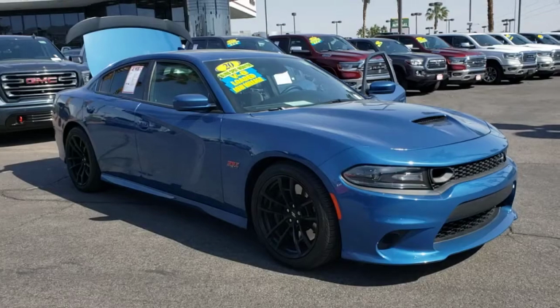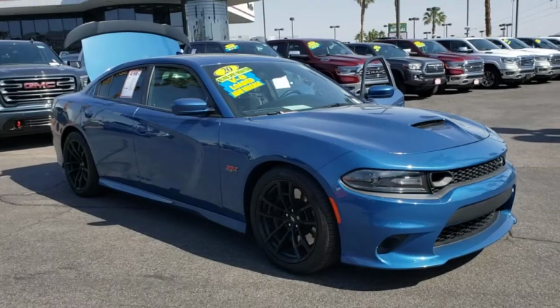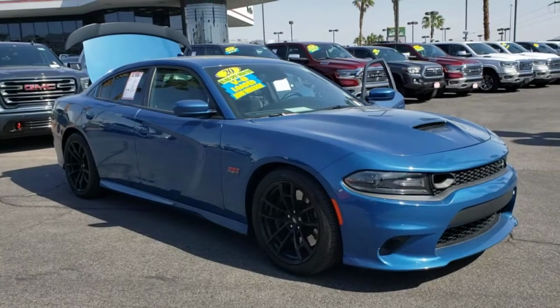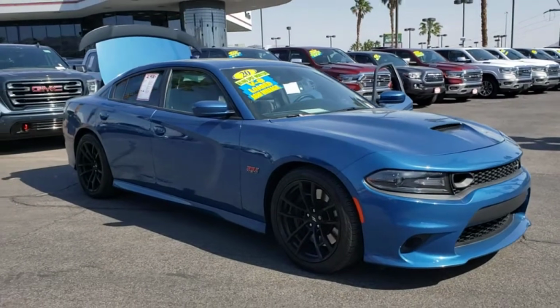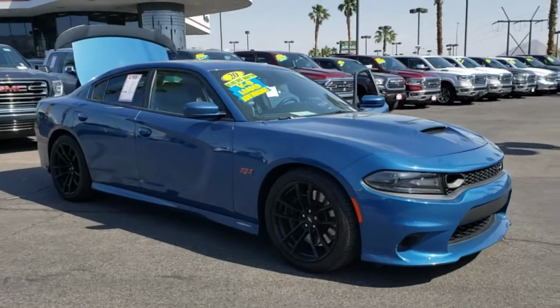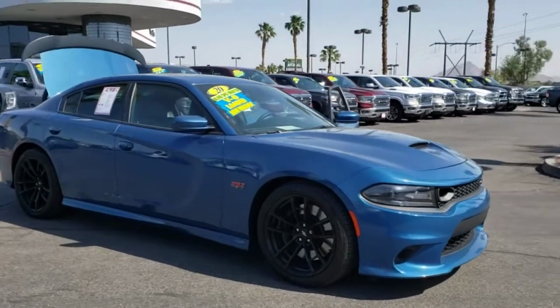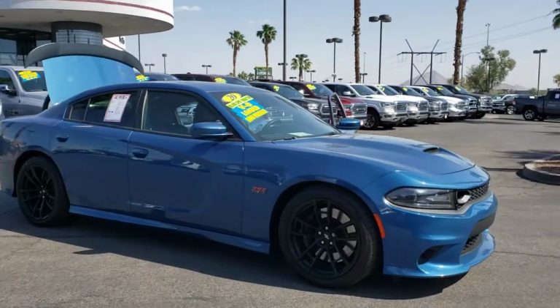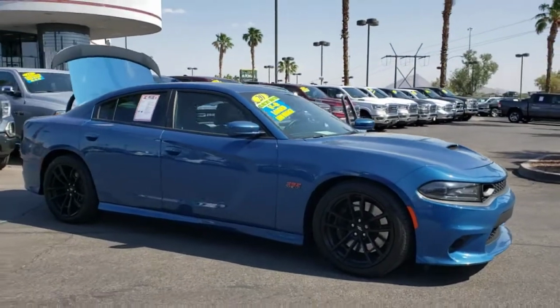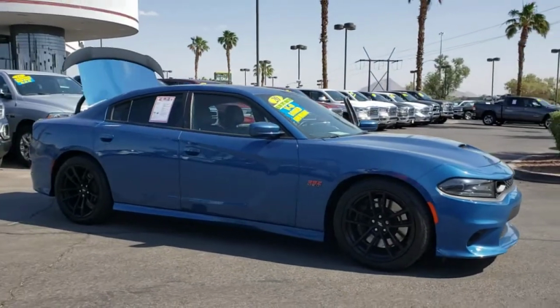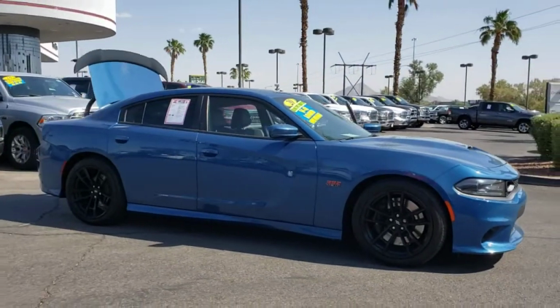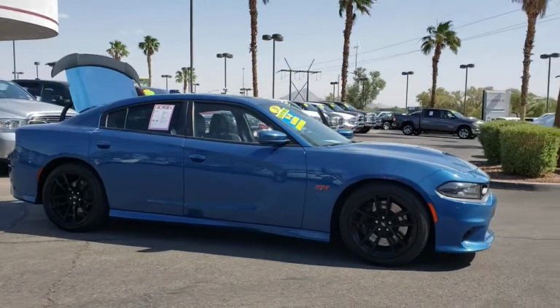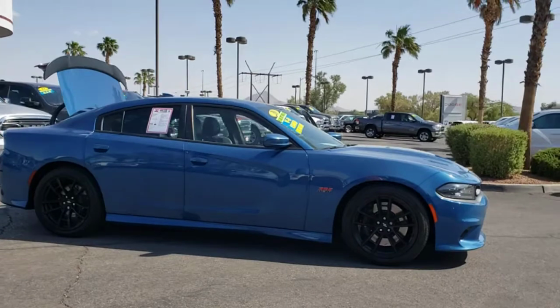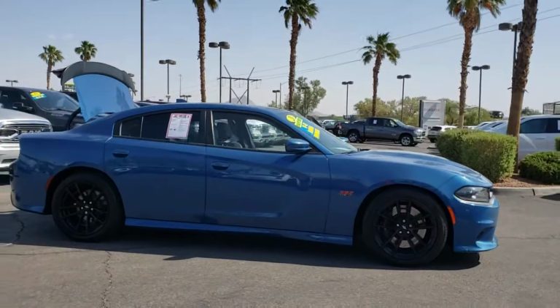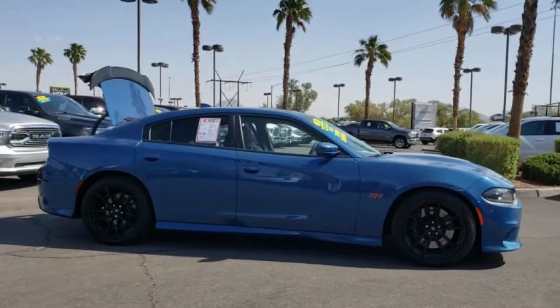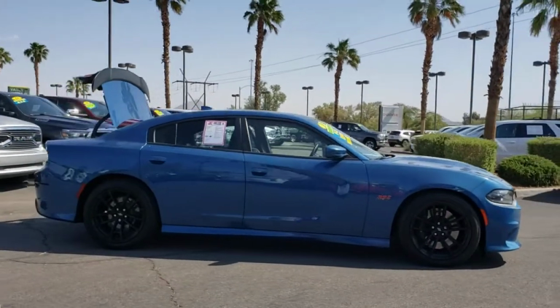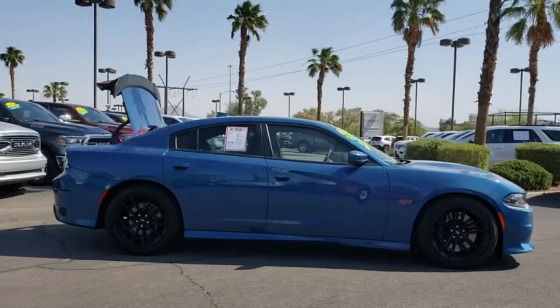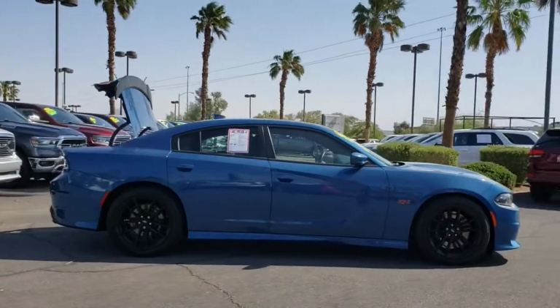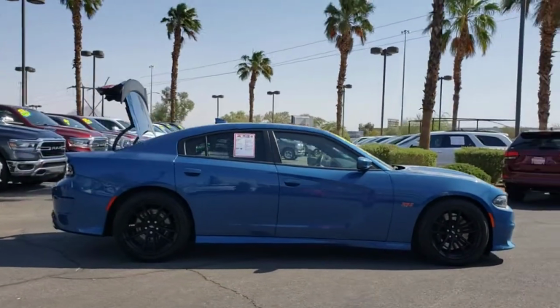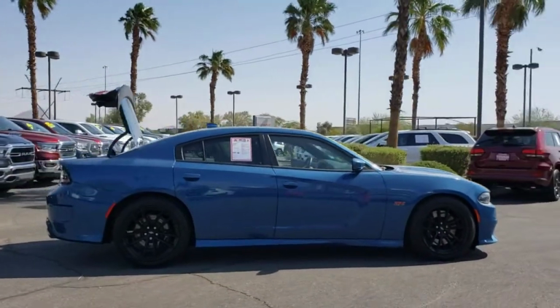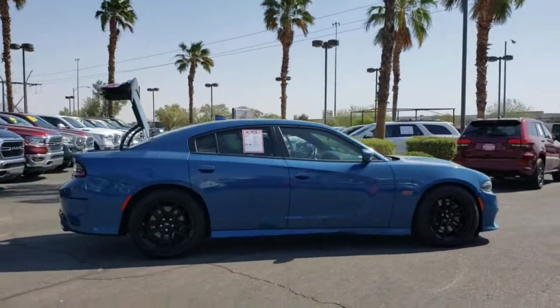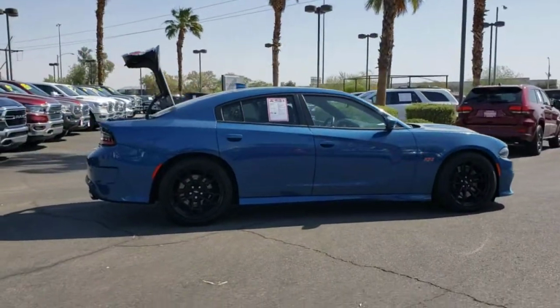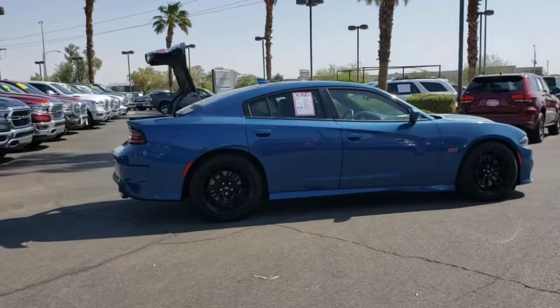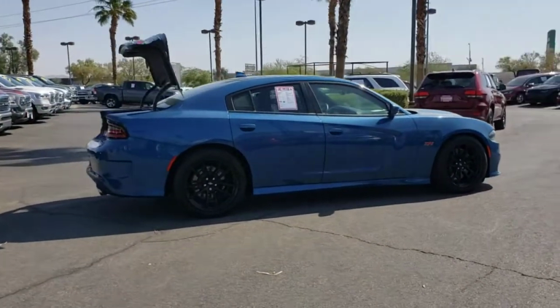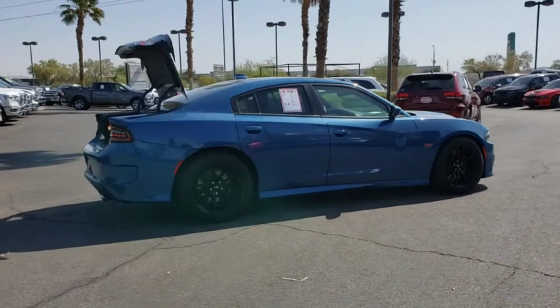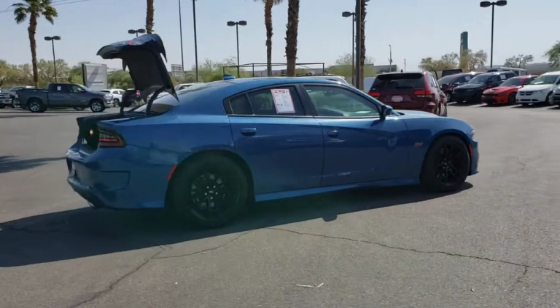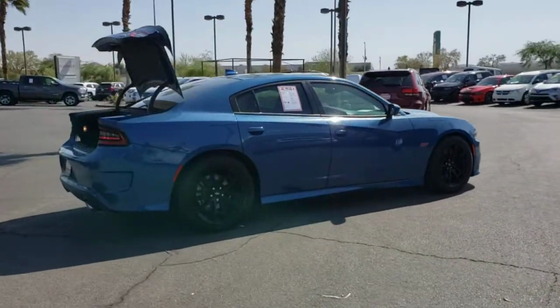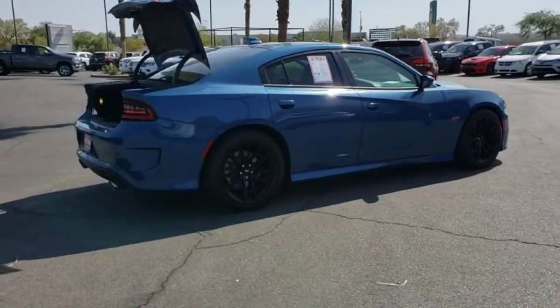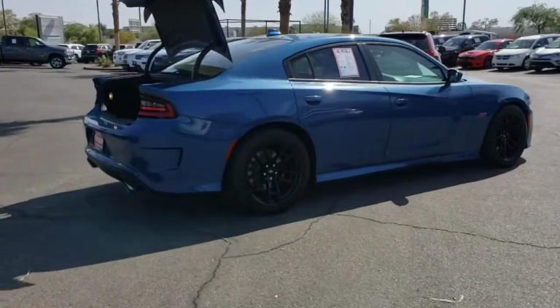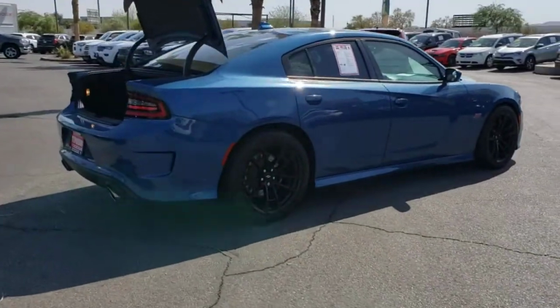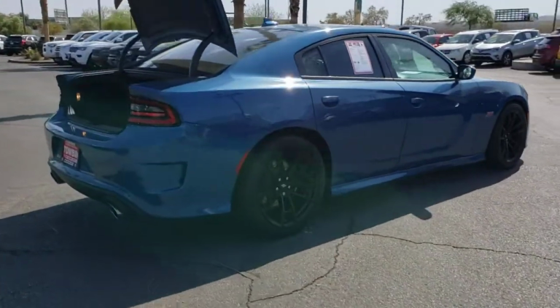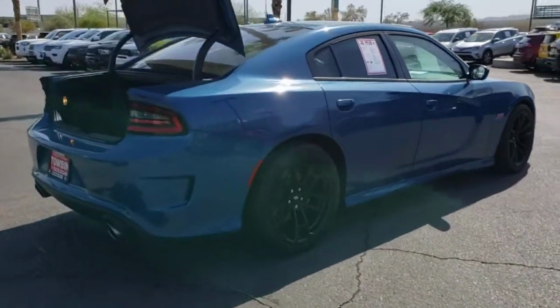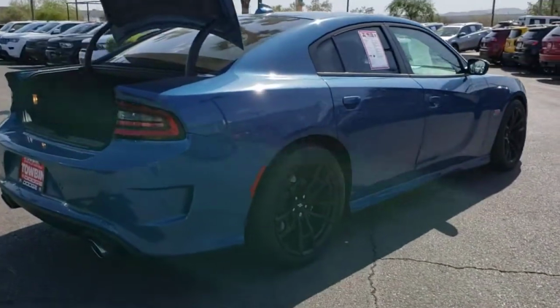You just found the 2020 Dodge Charger. This vehicle is an outstanding buy with fewer than 10,000 miles on the odometer. The Charger's advanced design lets you tap into seriously savage performance when you want it and save fuel when you don't.